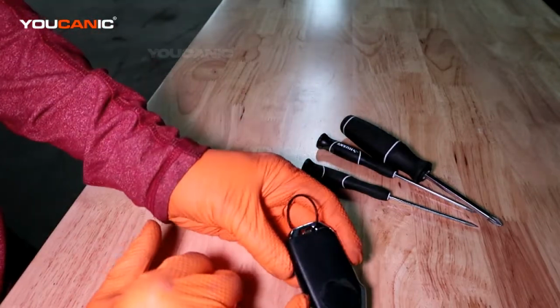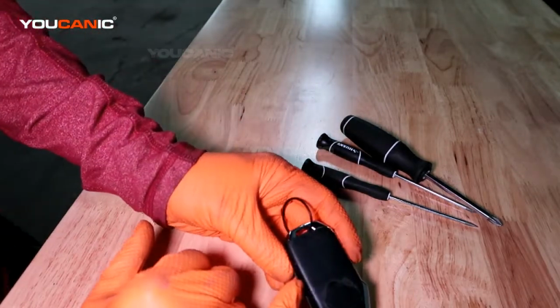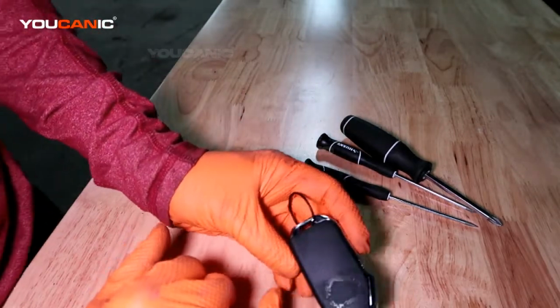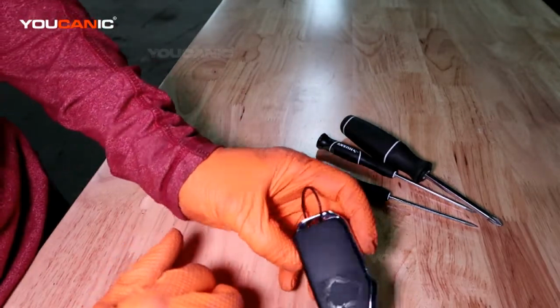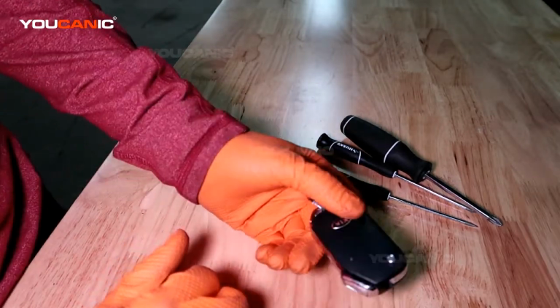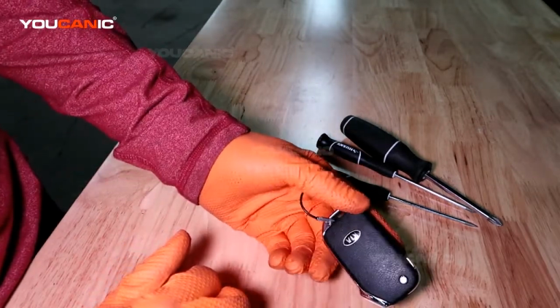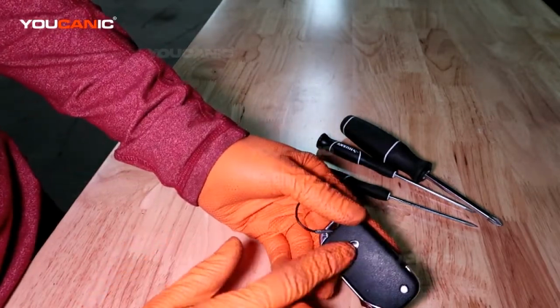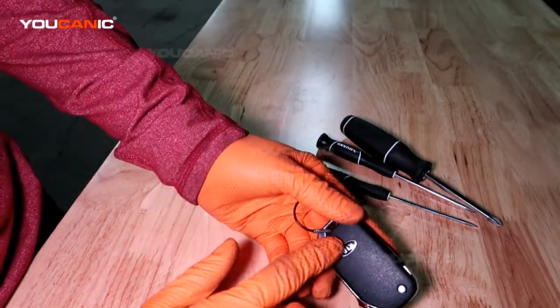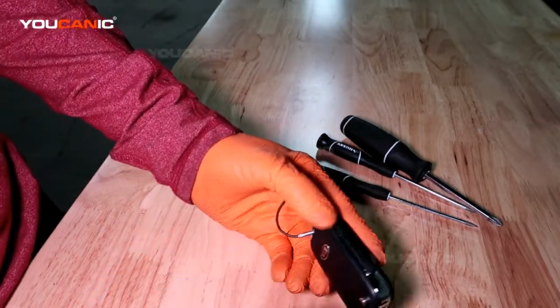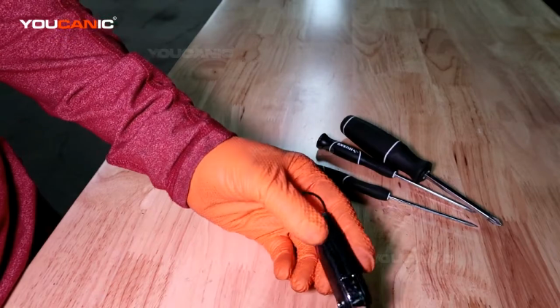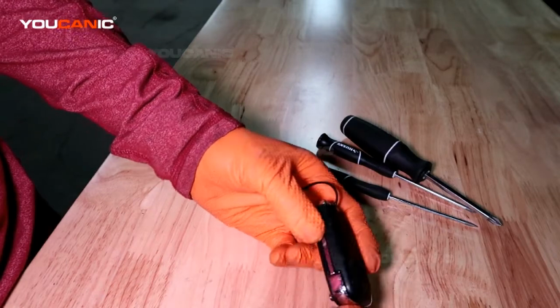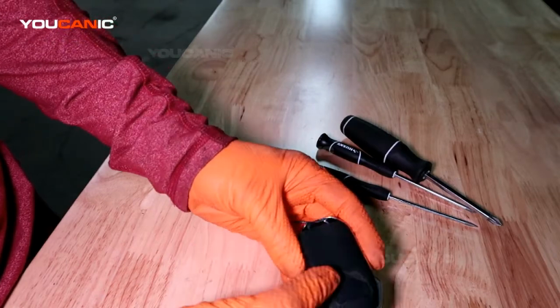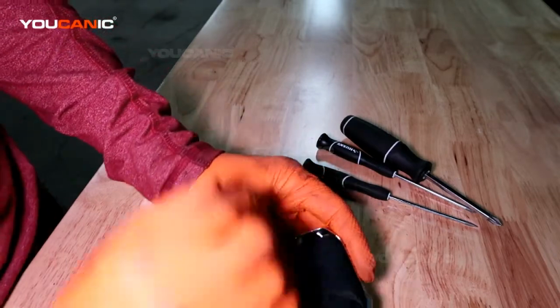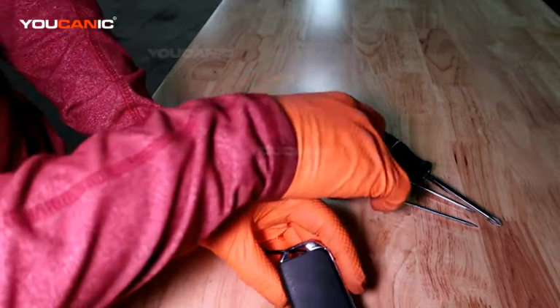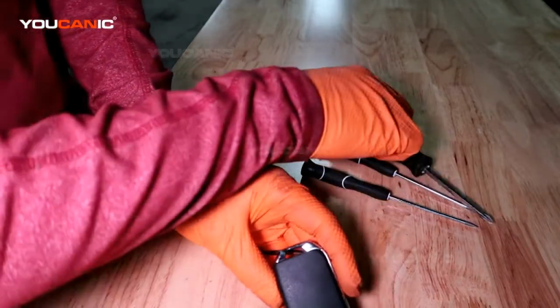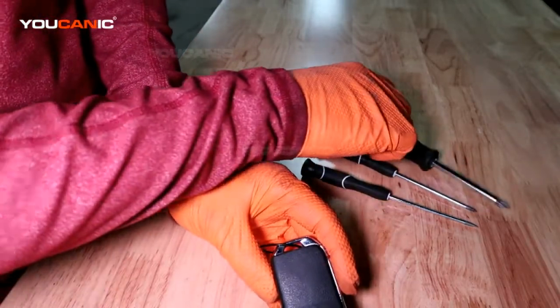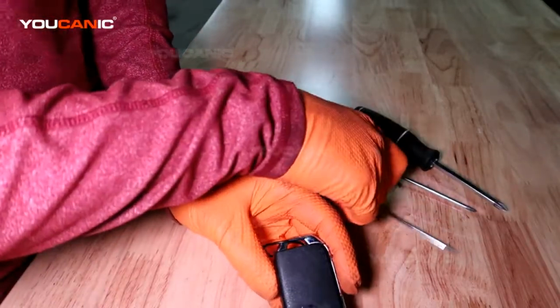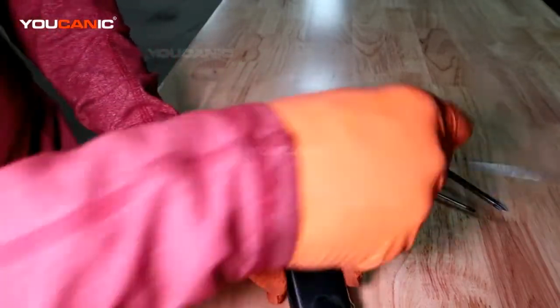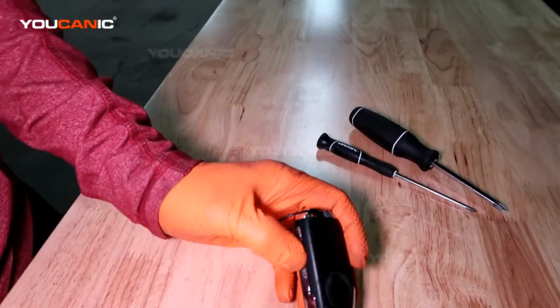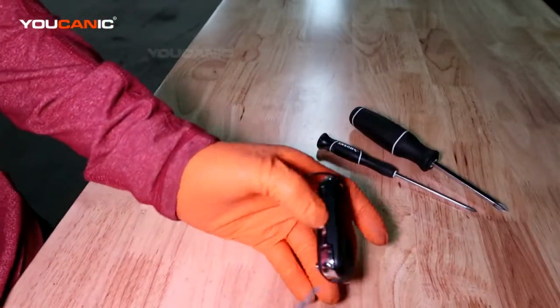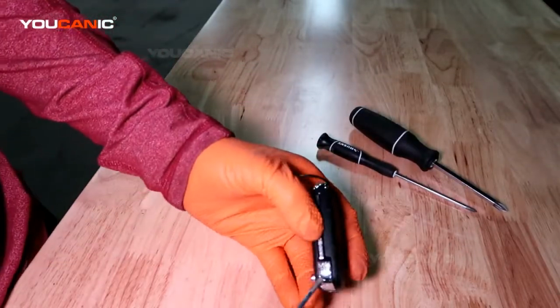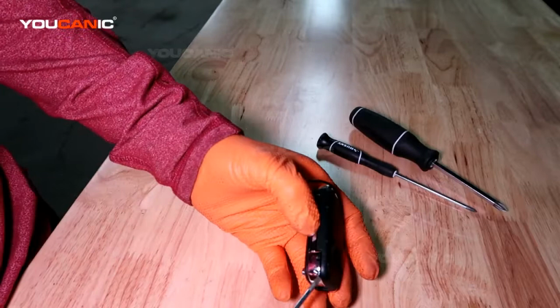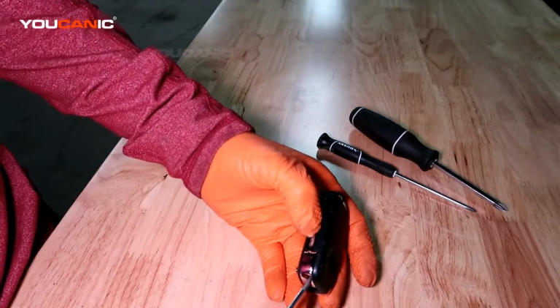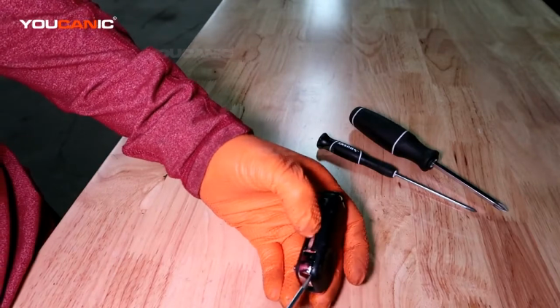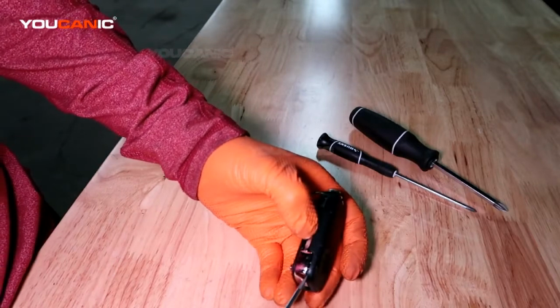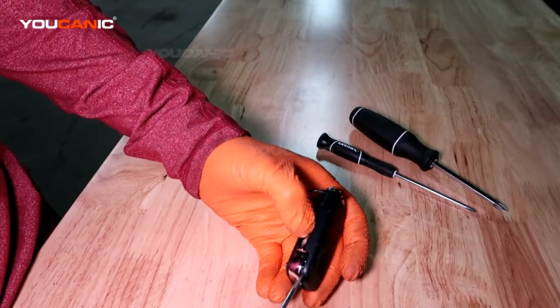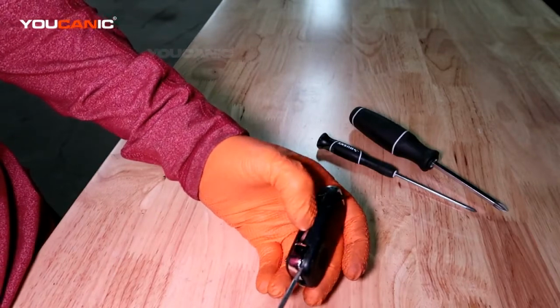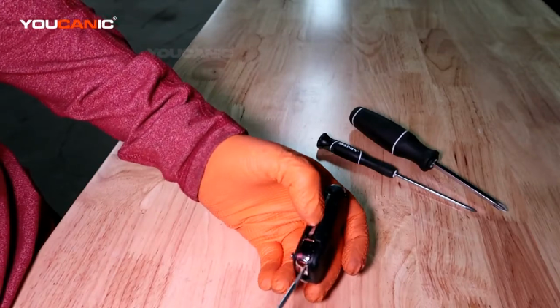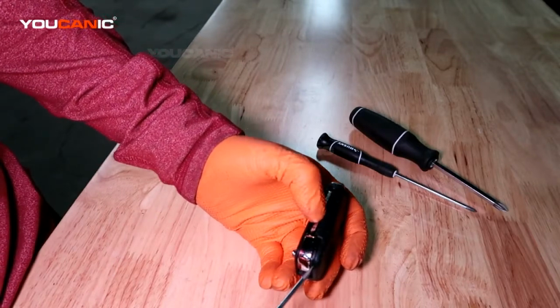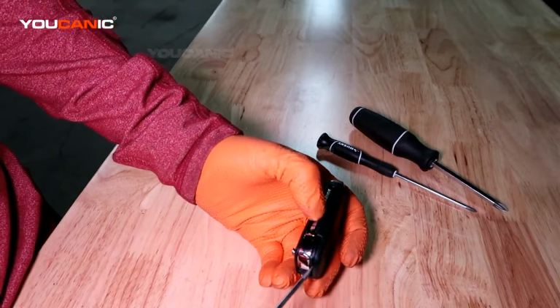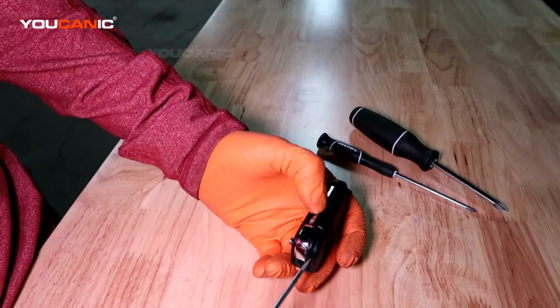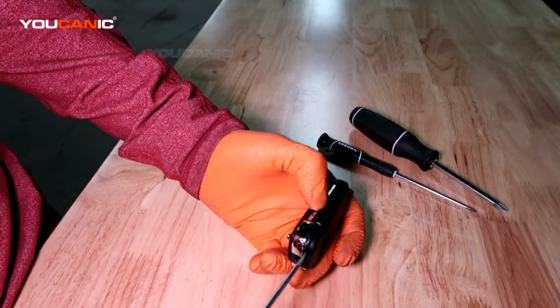So we just need to flip it upside down — not the side with the key on it — flip it upside down this way. Use a small screwdriver to get in there and just kind of pop this cover off.